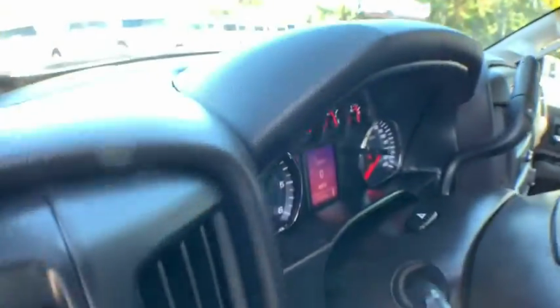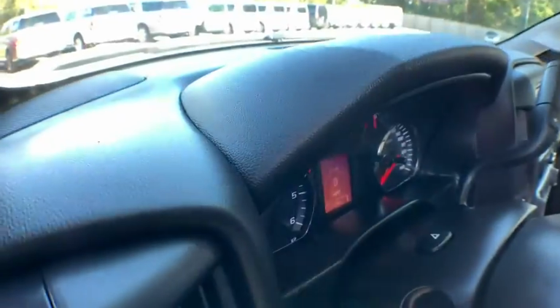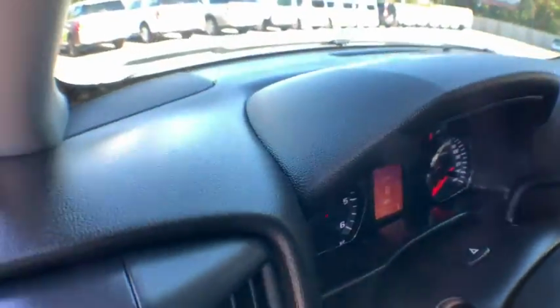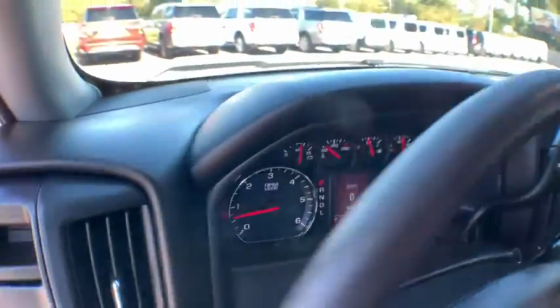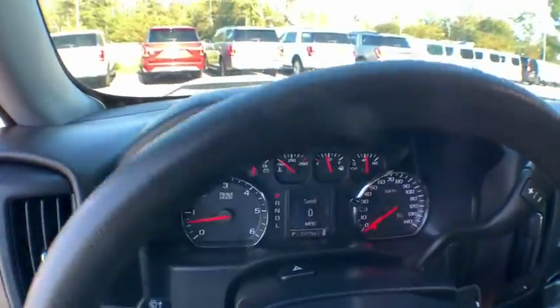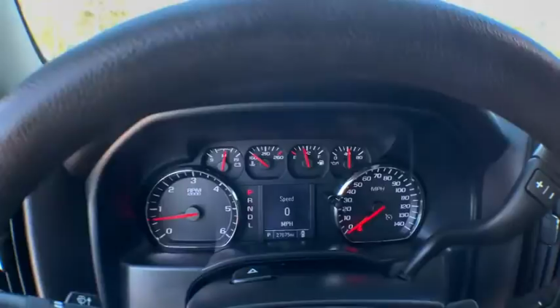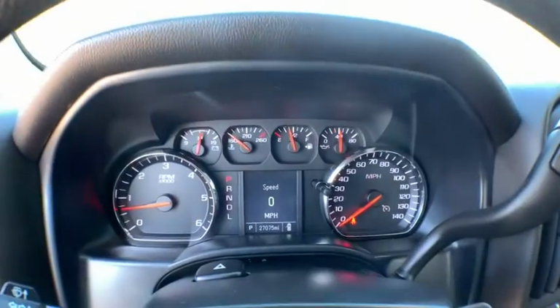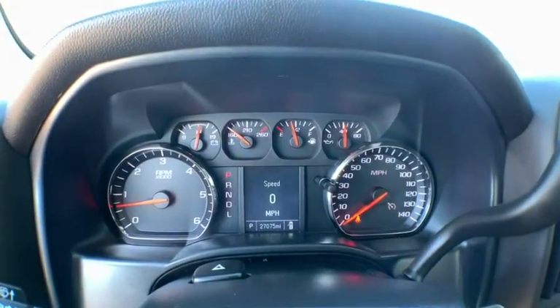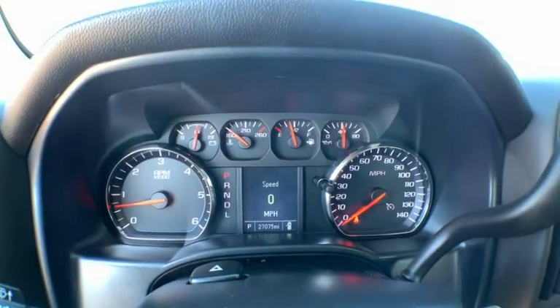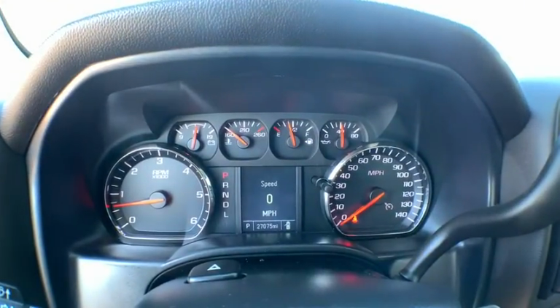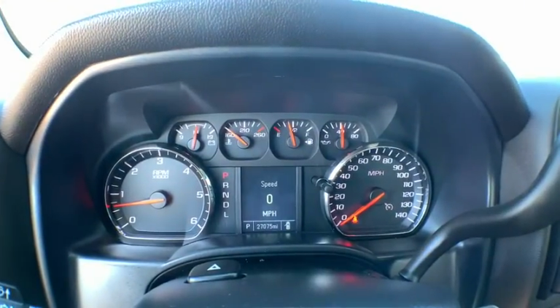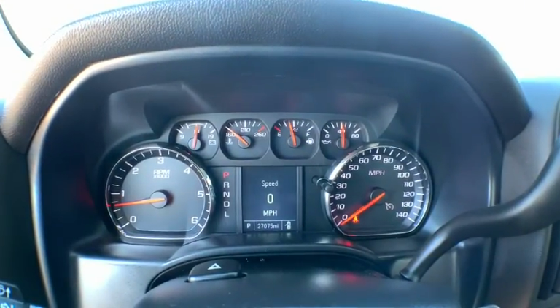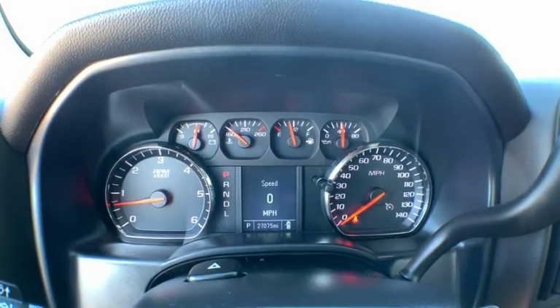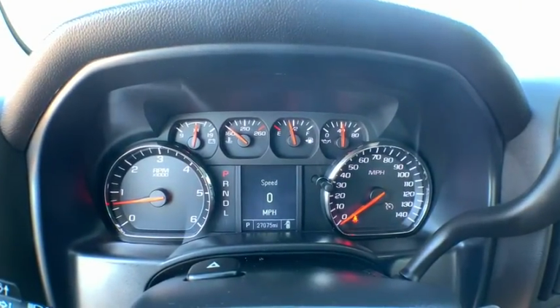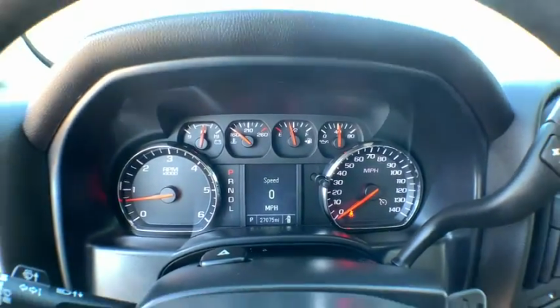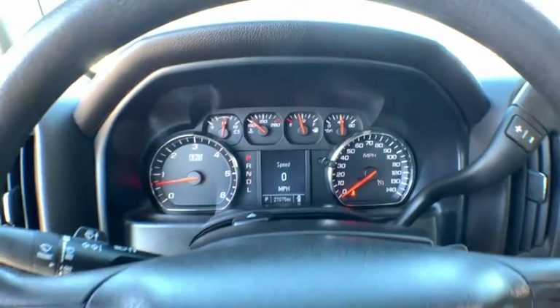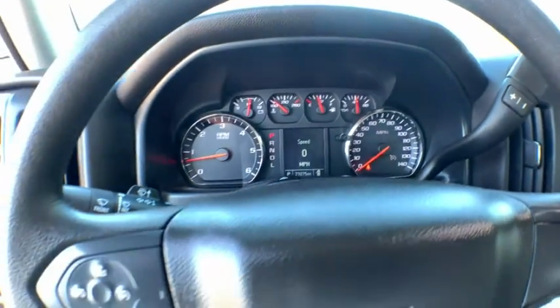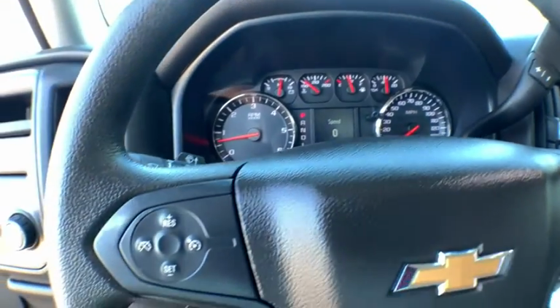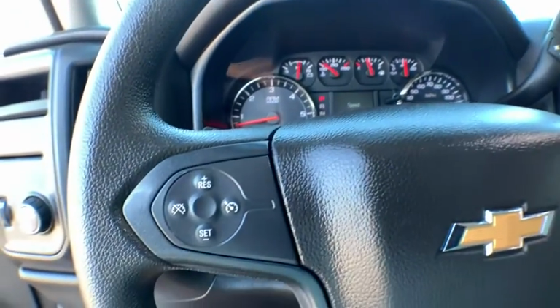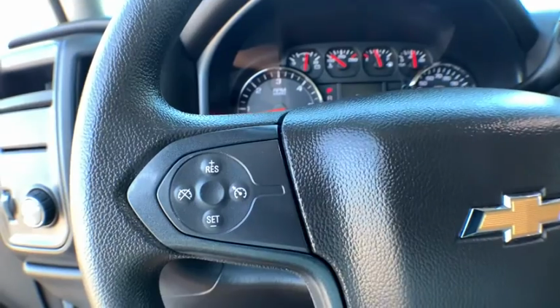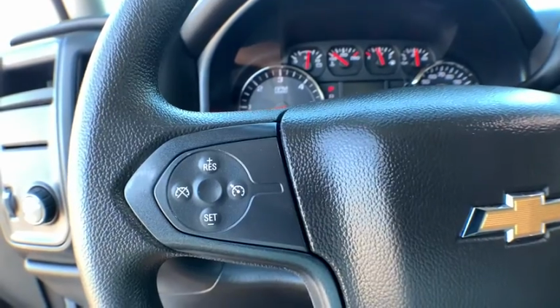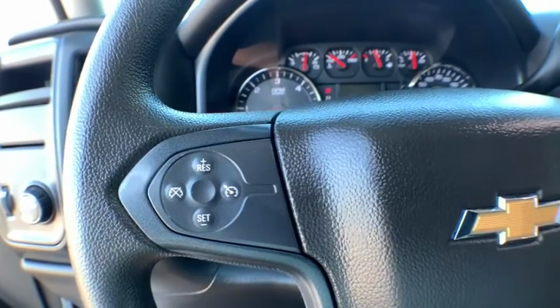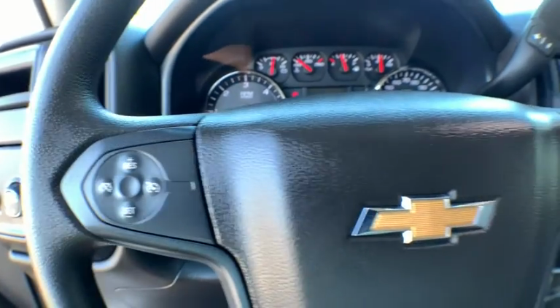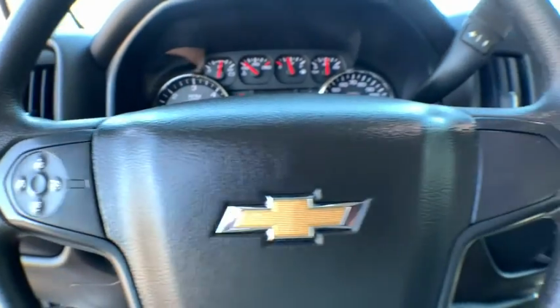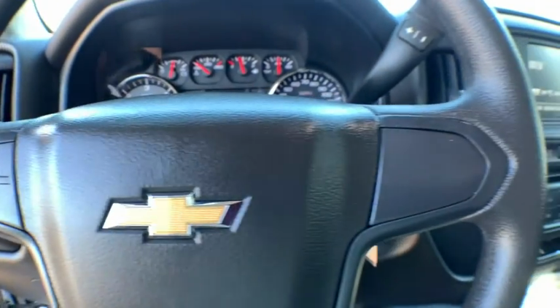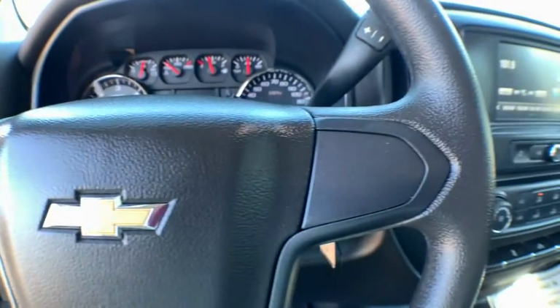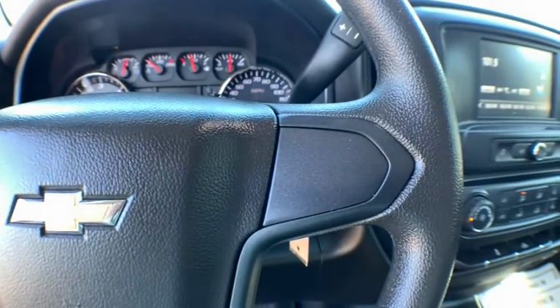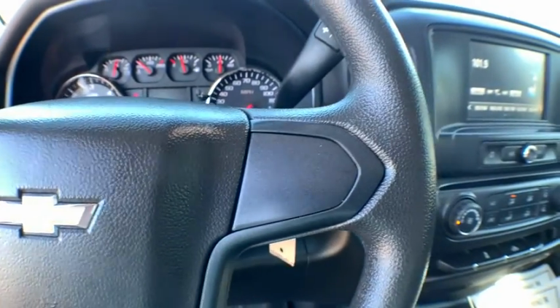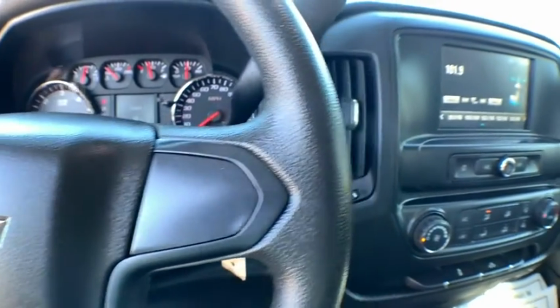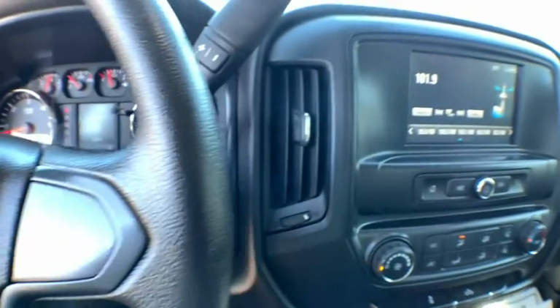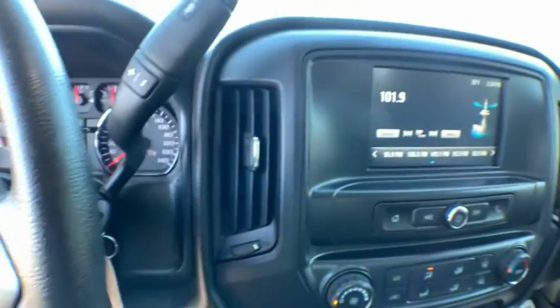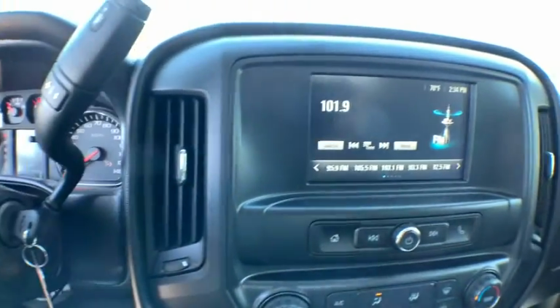Traction control, dual airbags, alloy wheels, power steering, four-wheel disc brakes, center armrest, trip computer, power windows, electronic stability control, tachometer, brake assist.